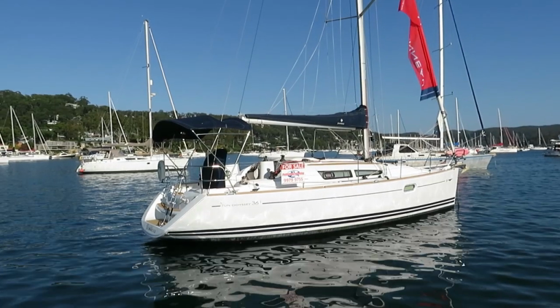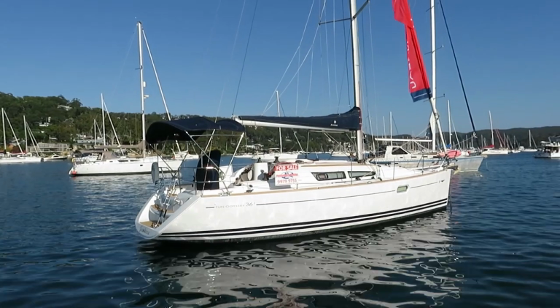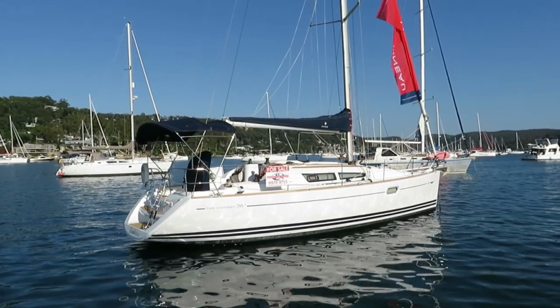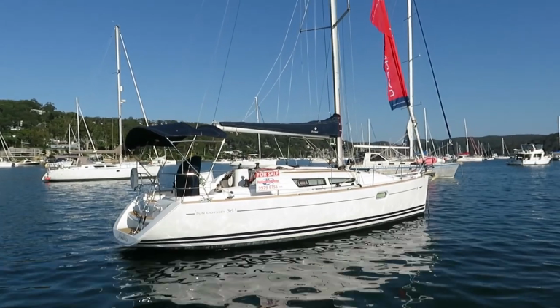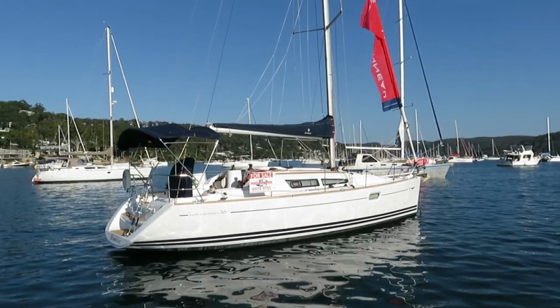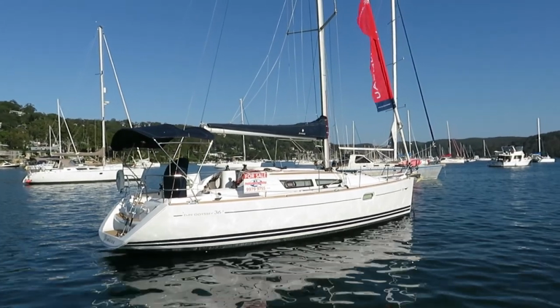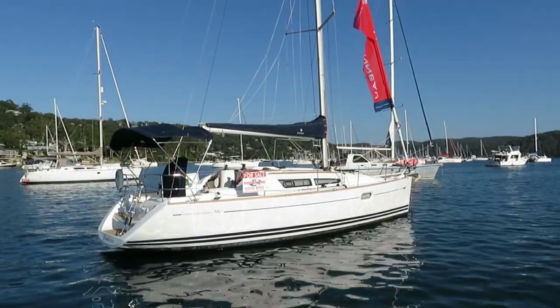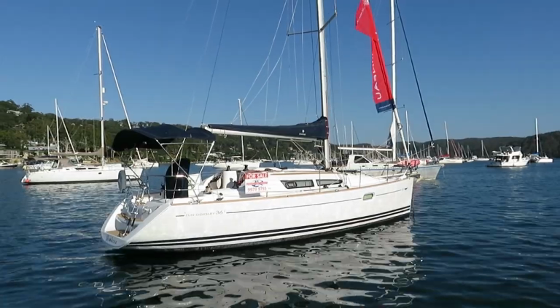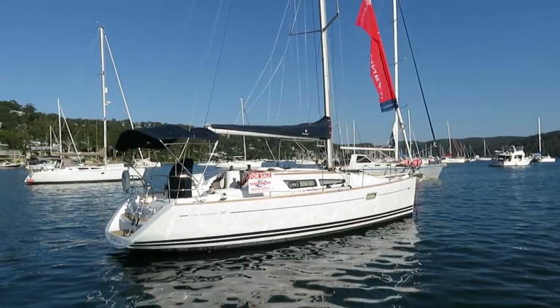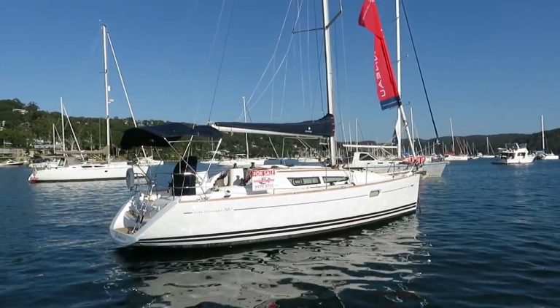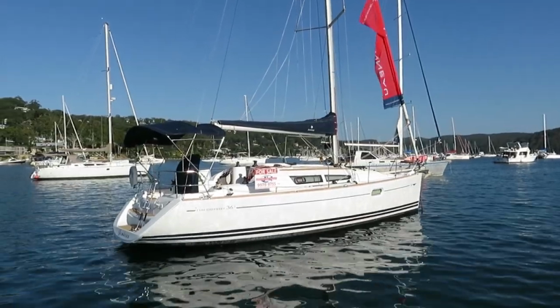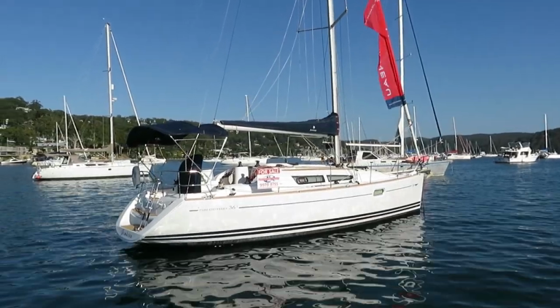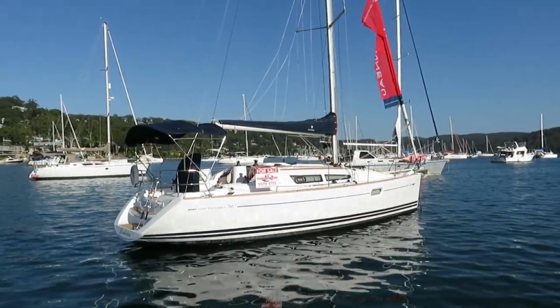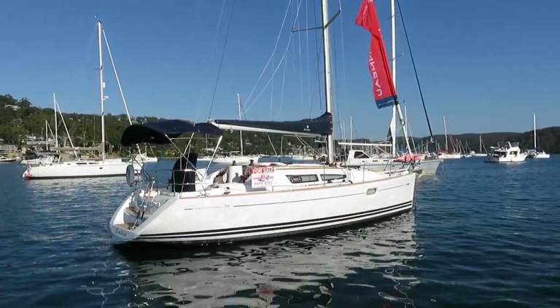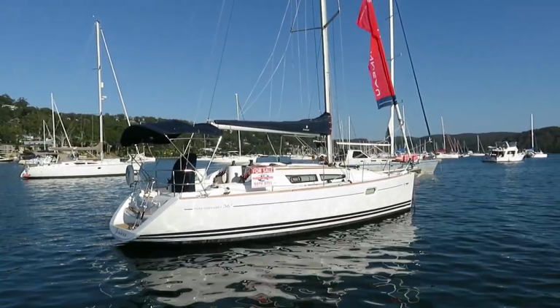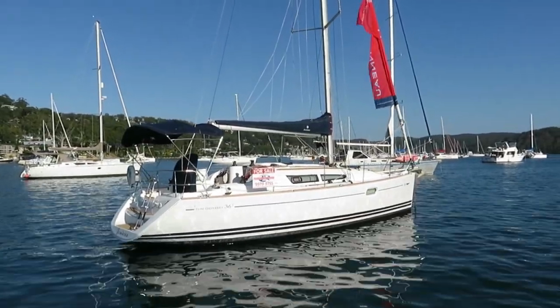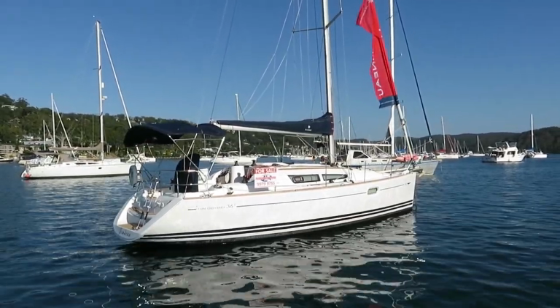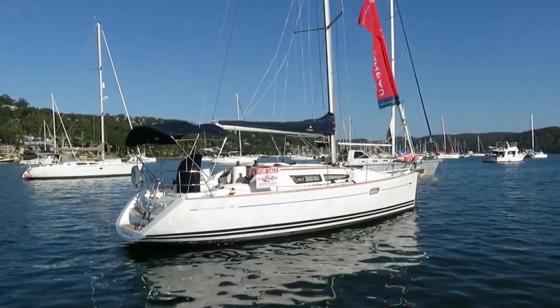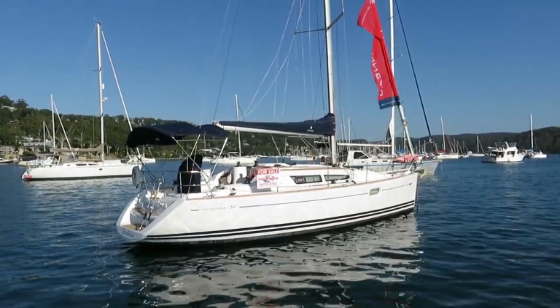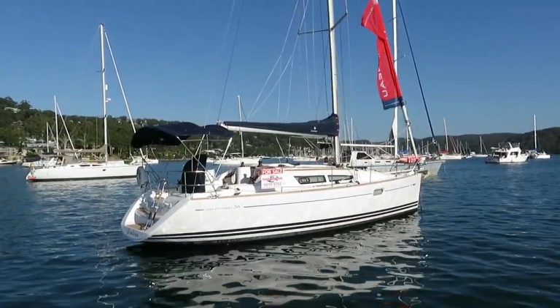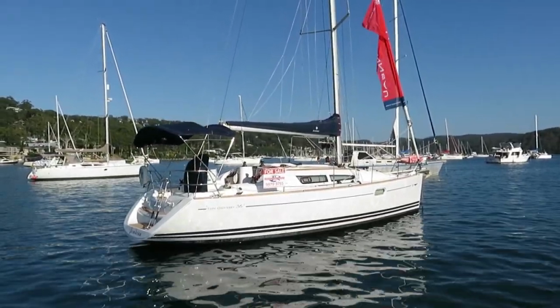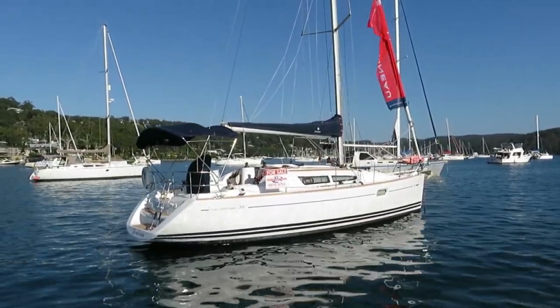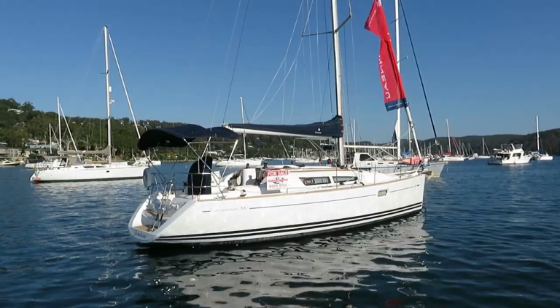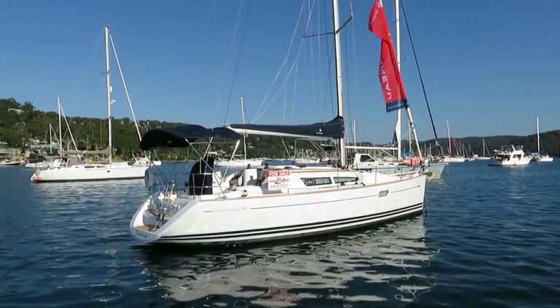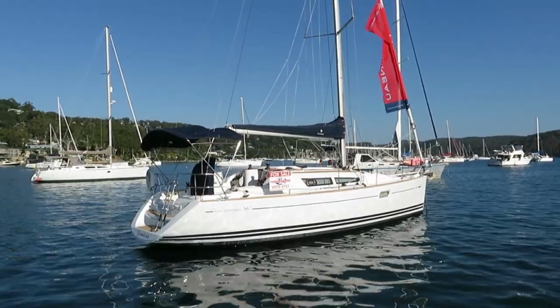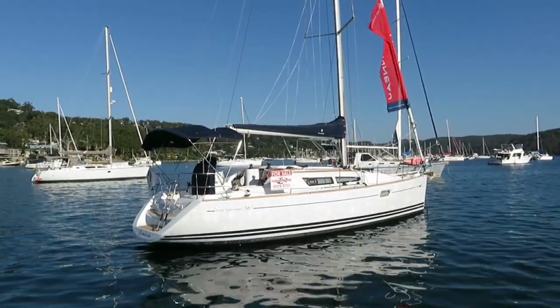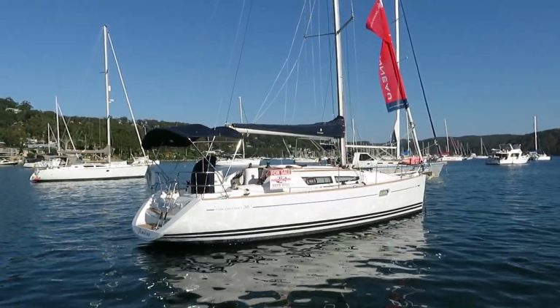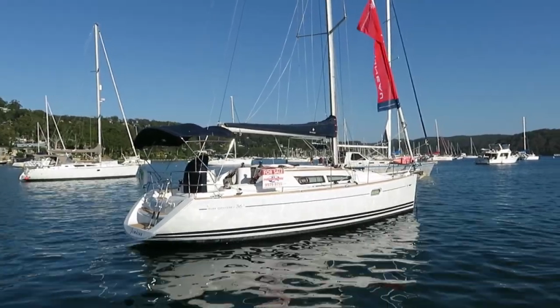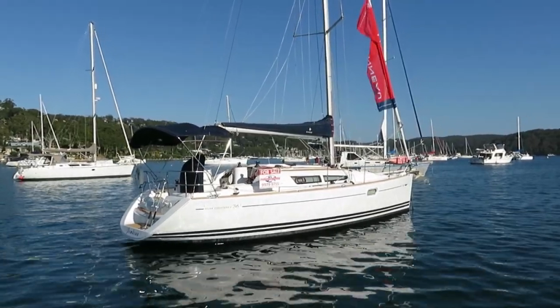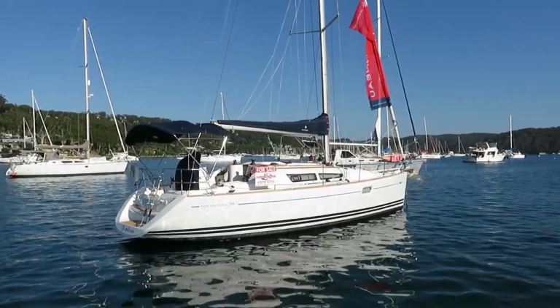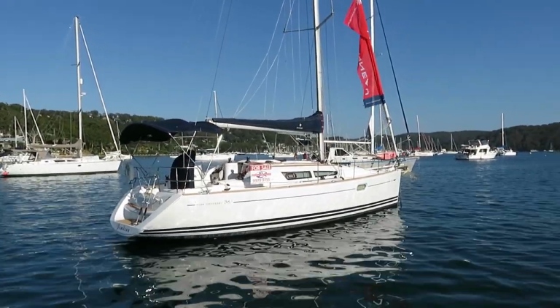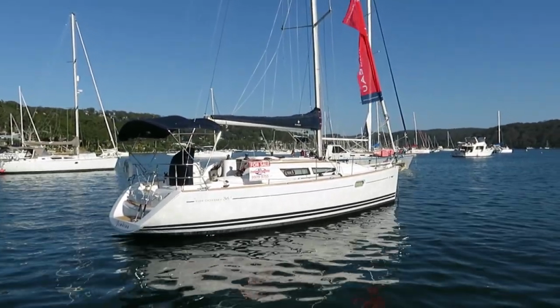Hi, this is Lee Condell from Performance Boating. This morning I'm showing you over a Sun Odyssey 36i 2007 model, which was sold new by Performance Boating.